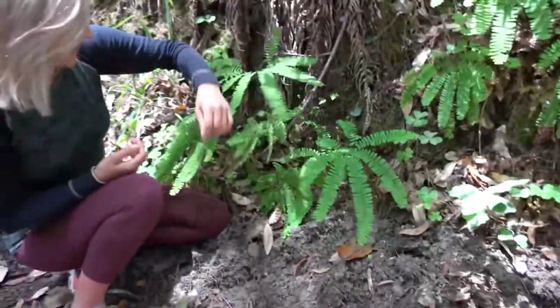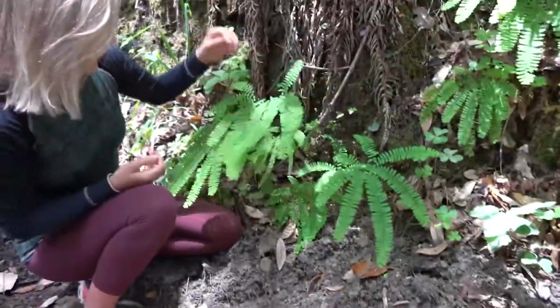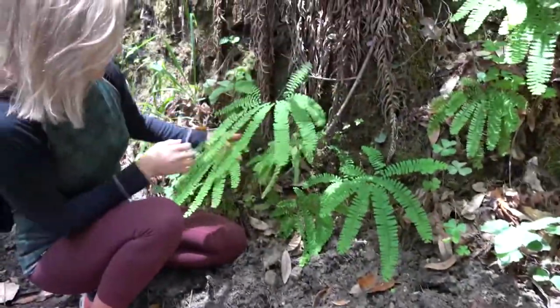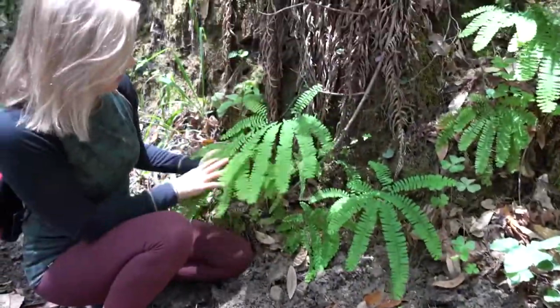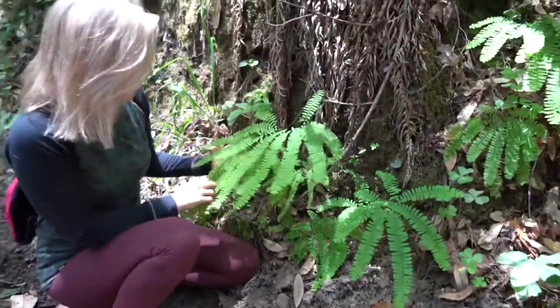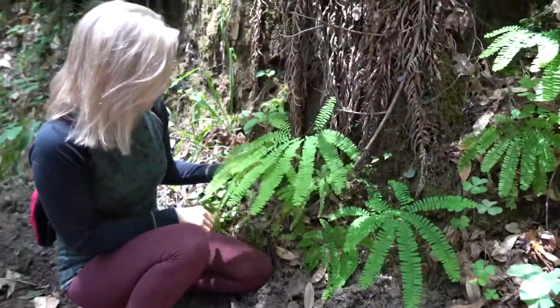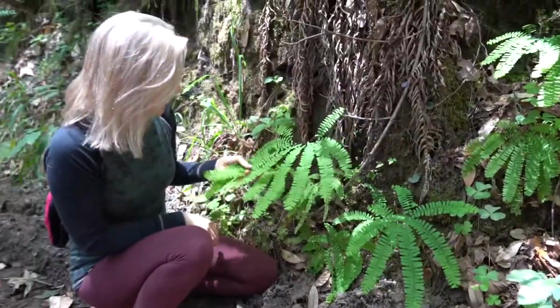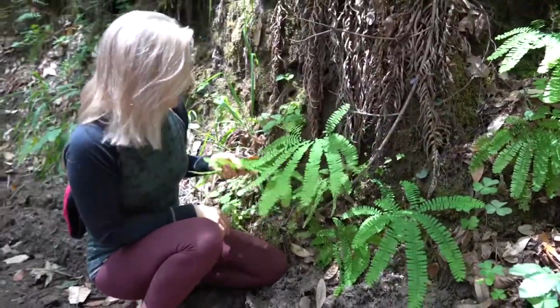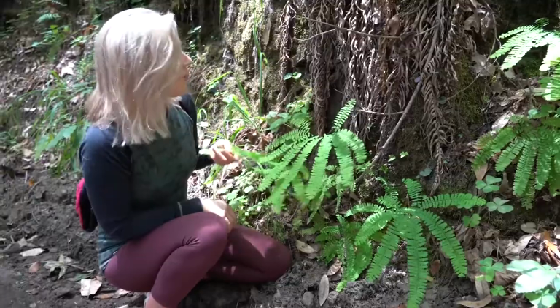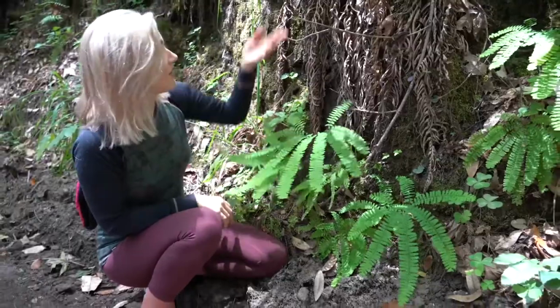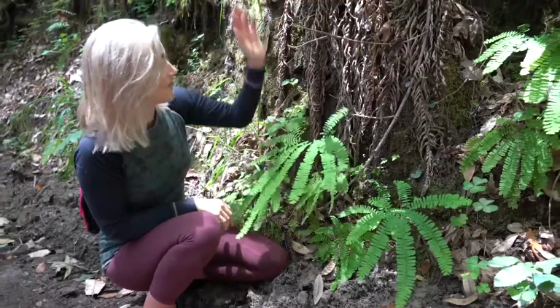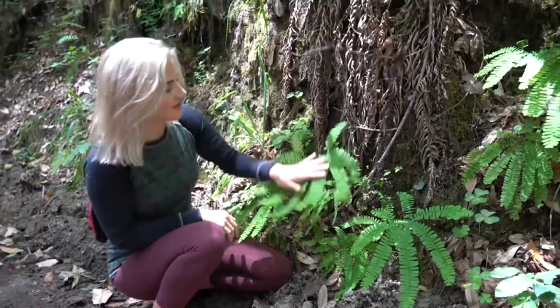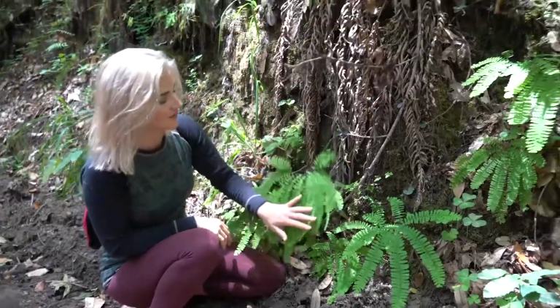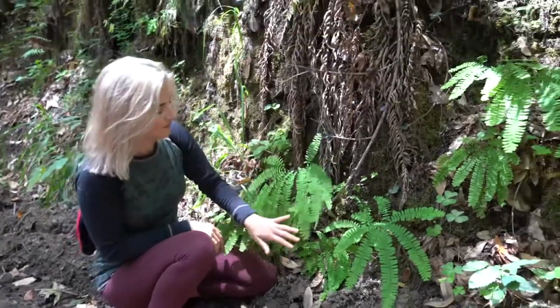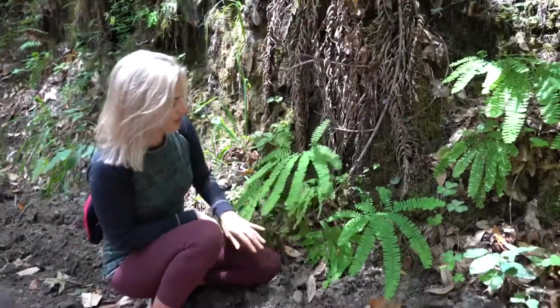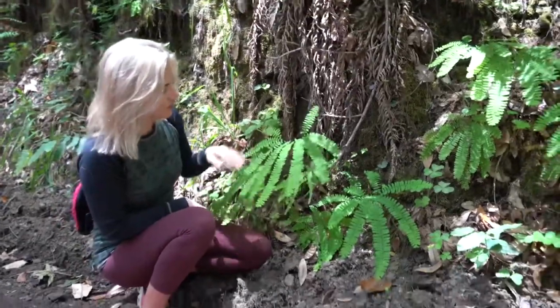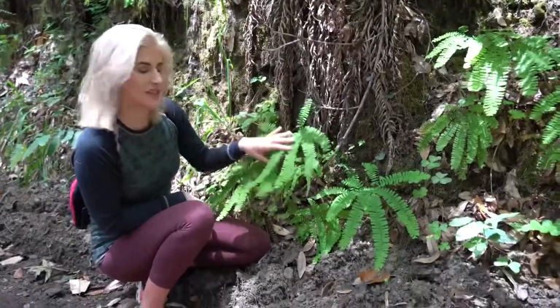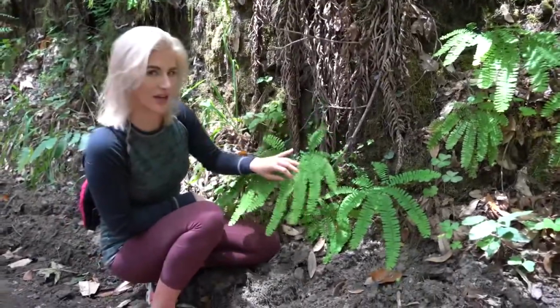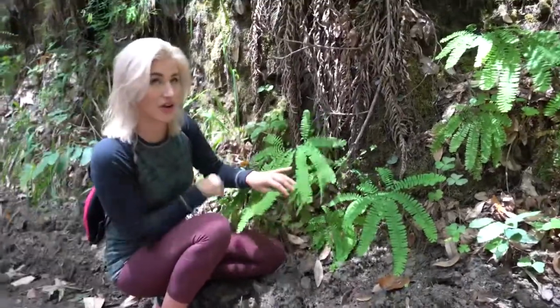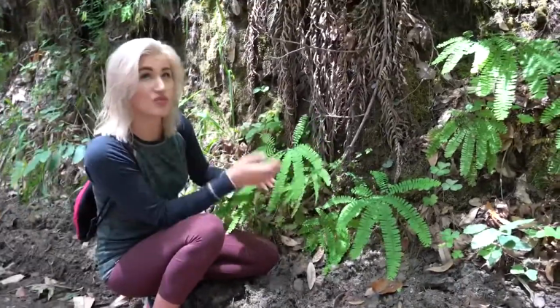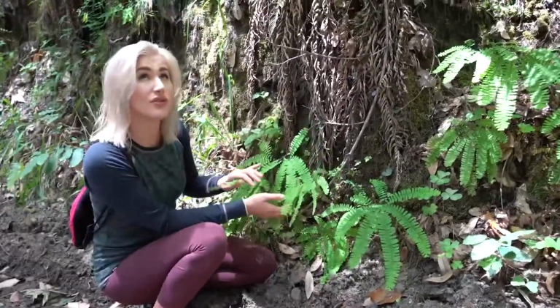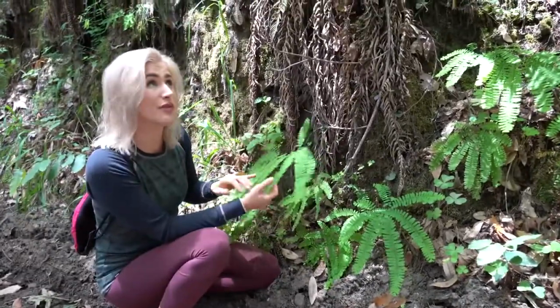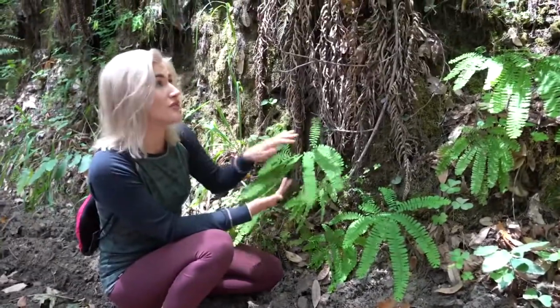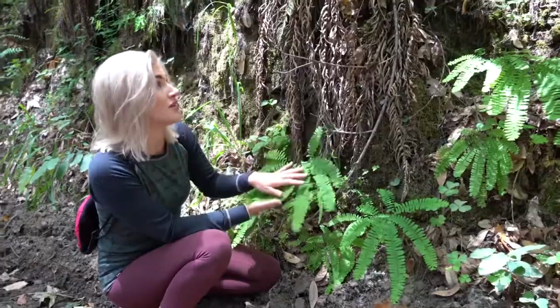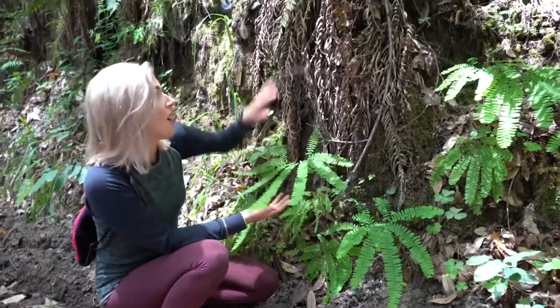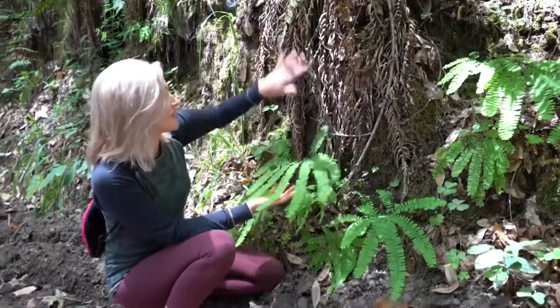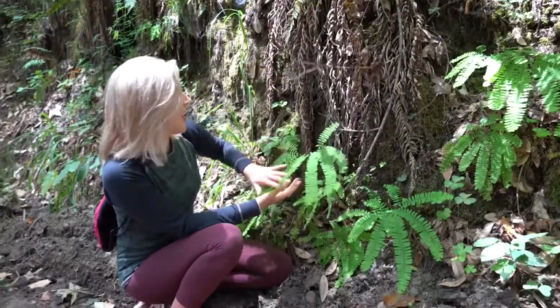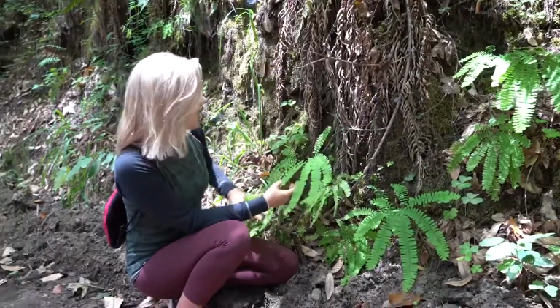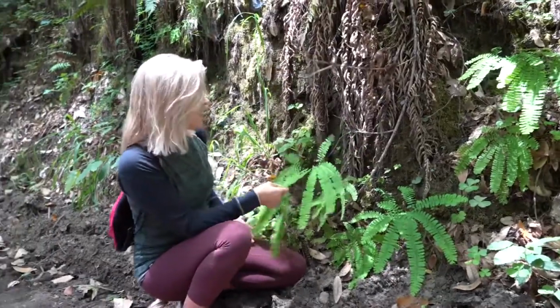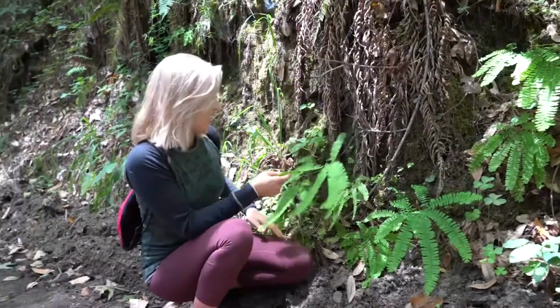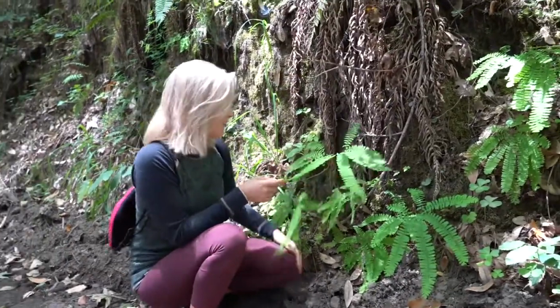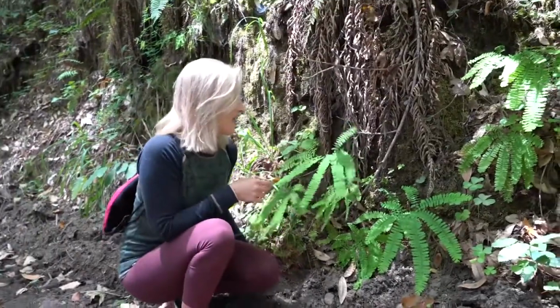Five finger ferns like to grow near the river as well, and also on the sides of hills. I don't really see them under the redwood trees, but you do see them in this kind of habitat and by the water.